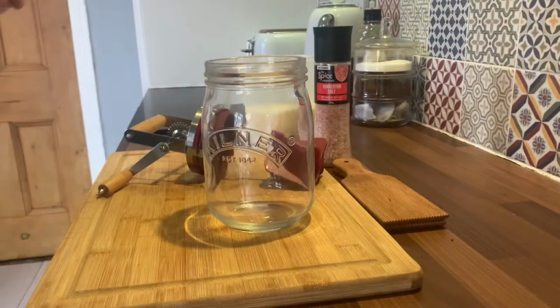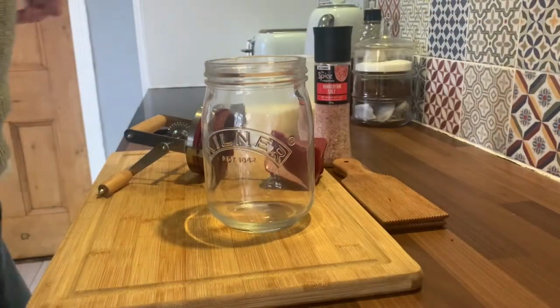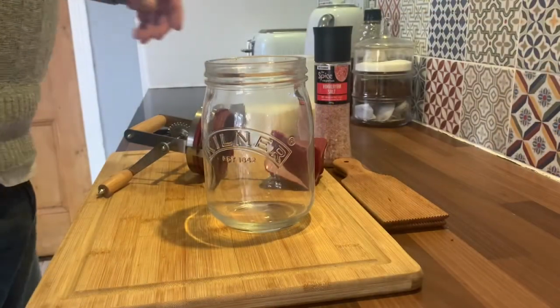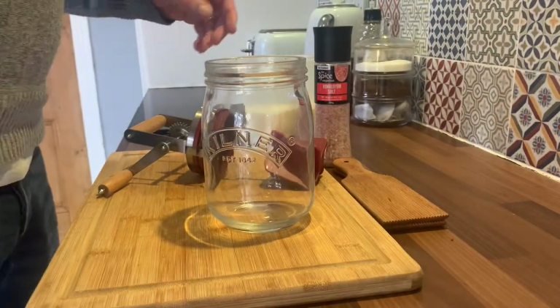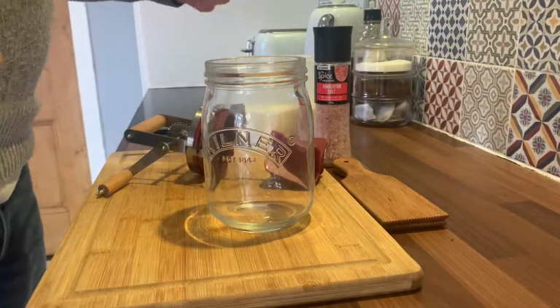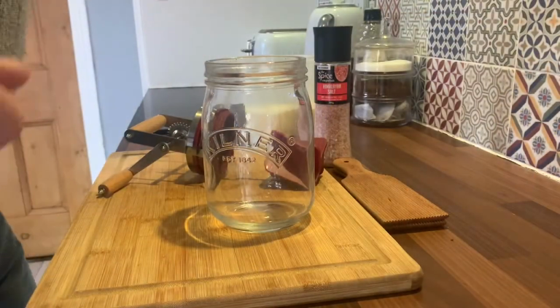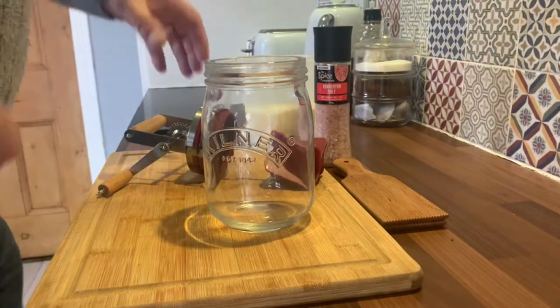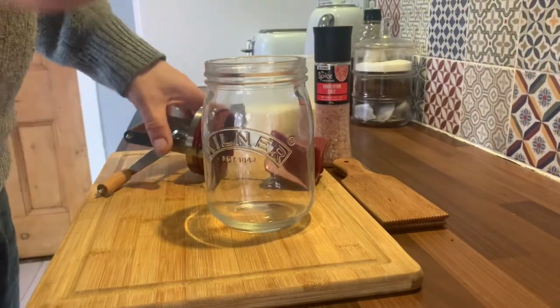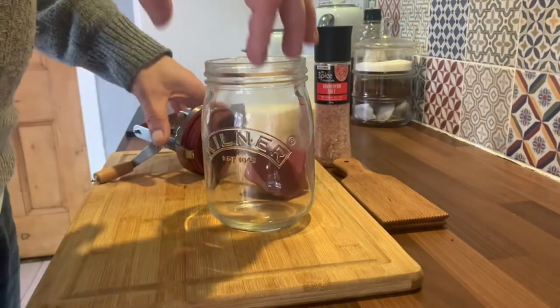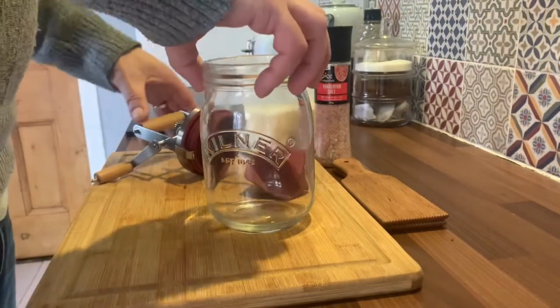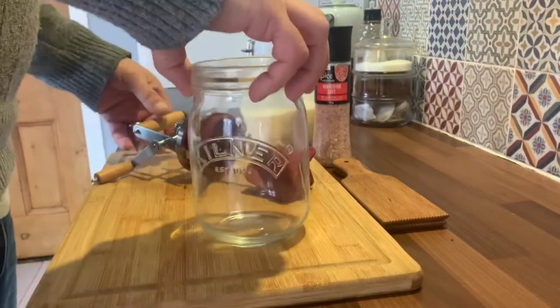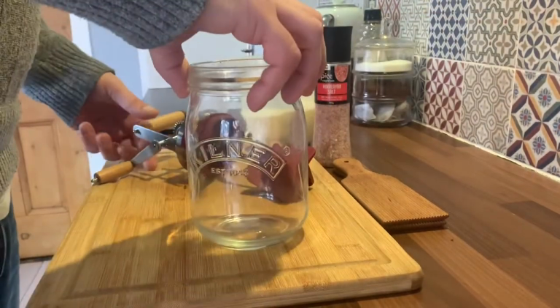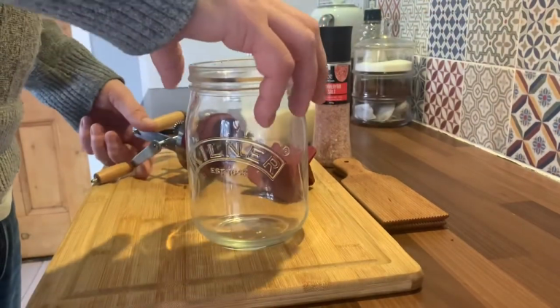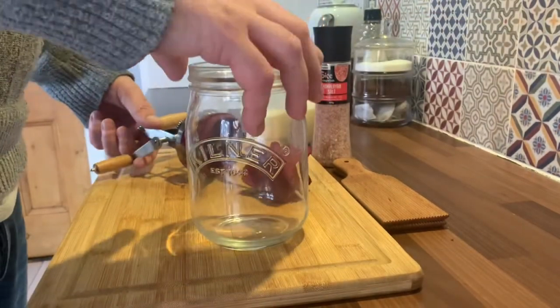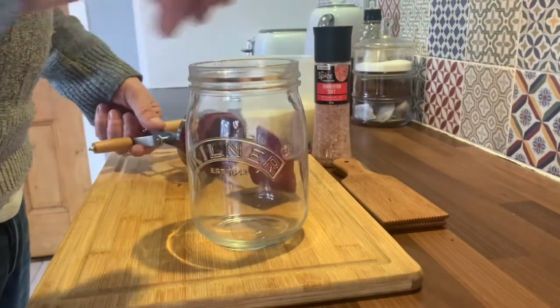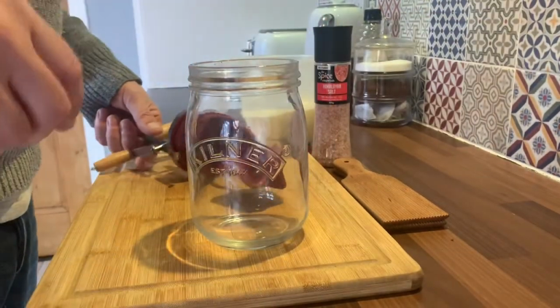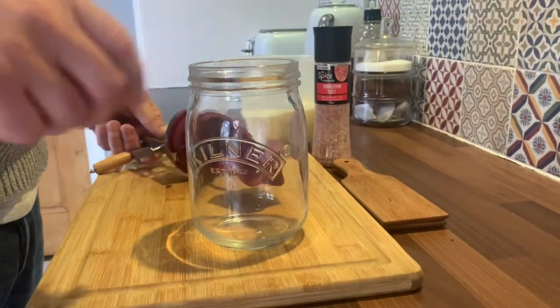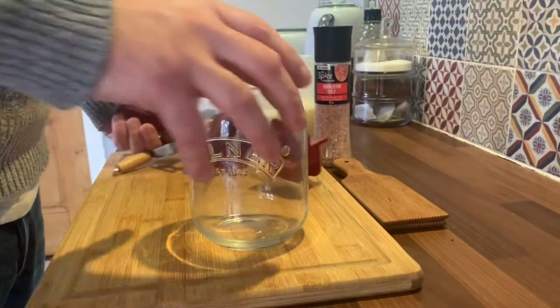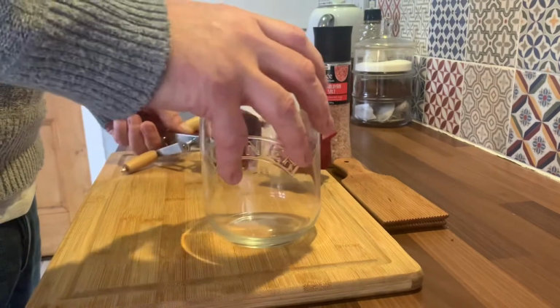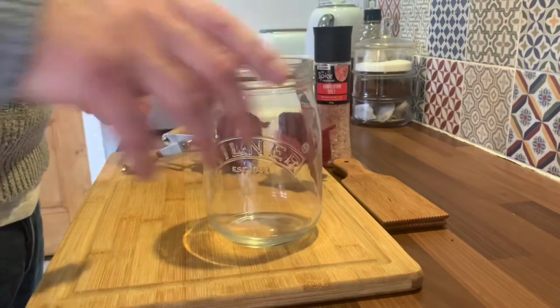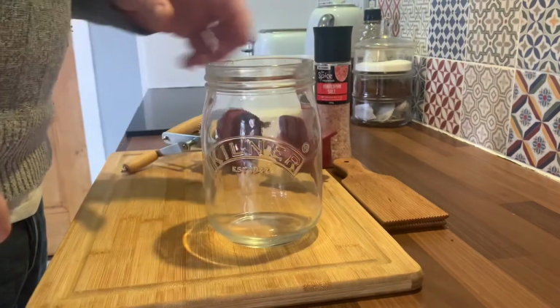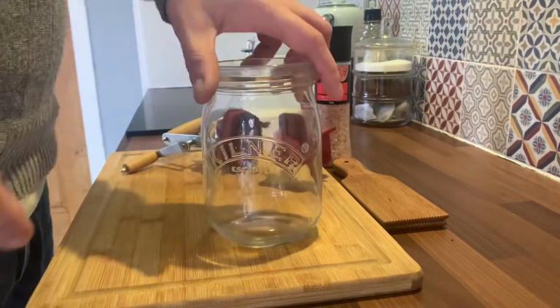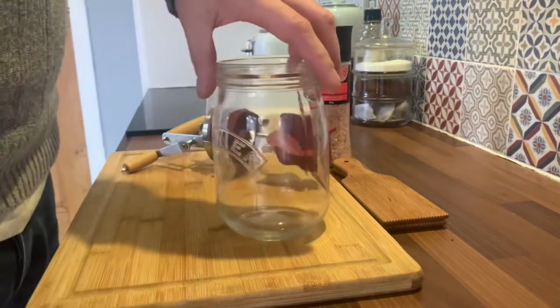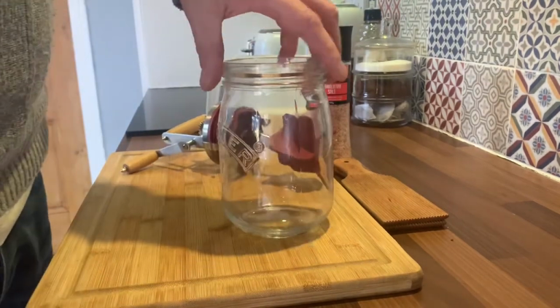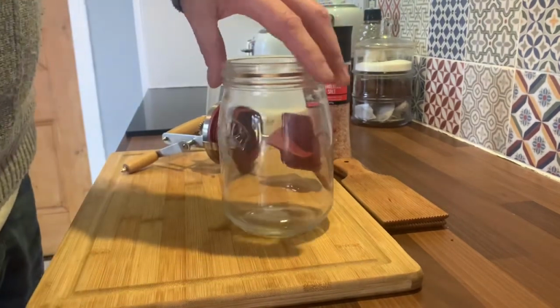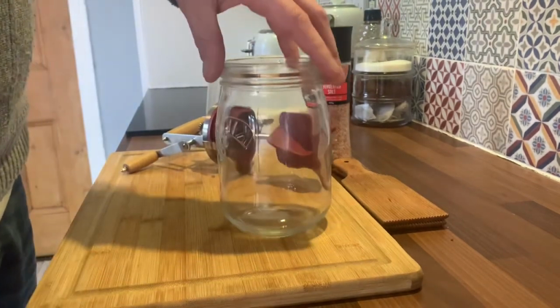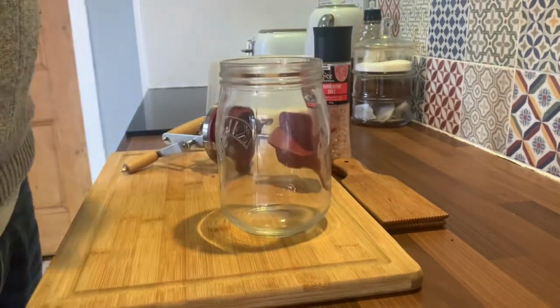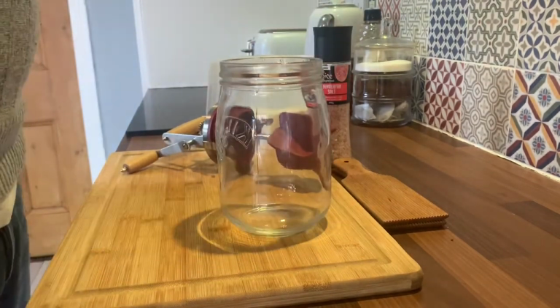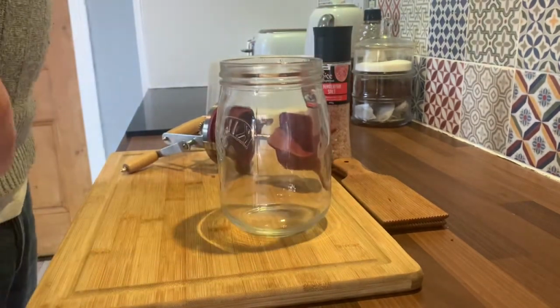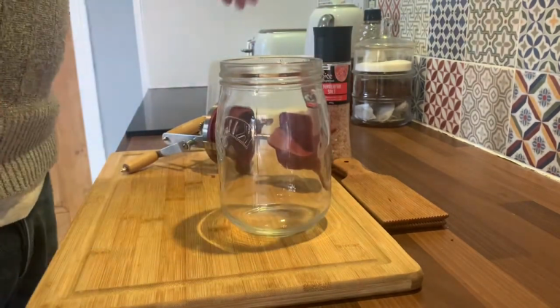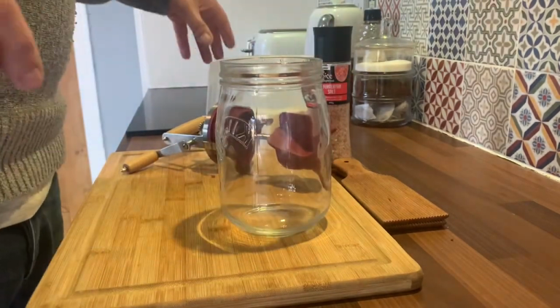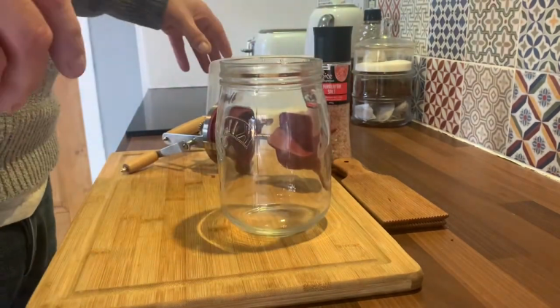We're going to make some butter. My wife's a bagel butter lover. I'm not so much, but obviously for health, but we're going to make some.